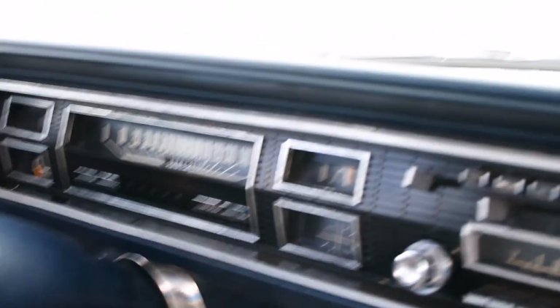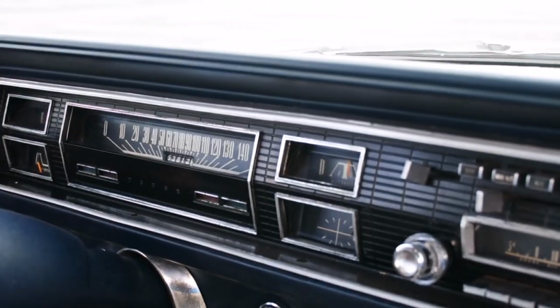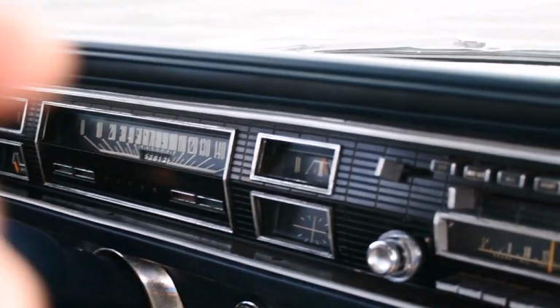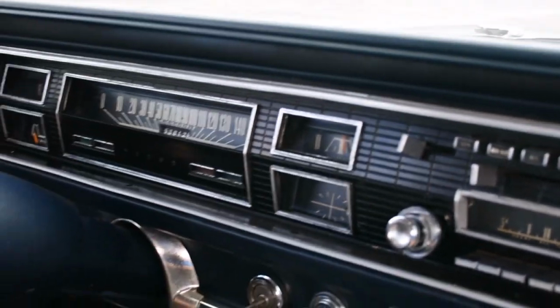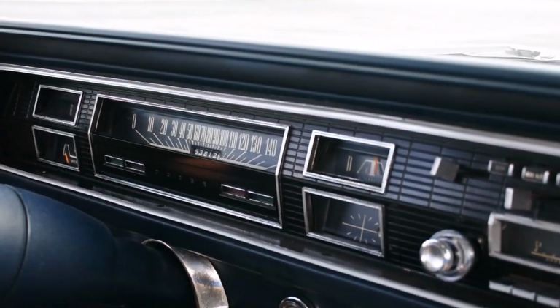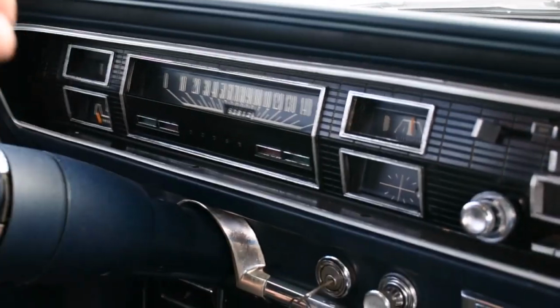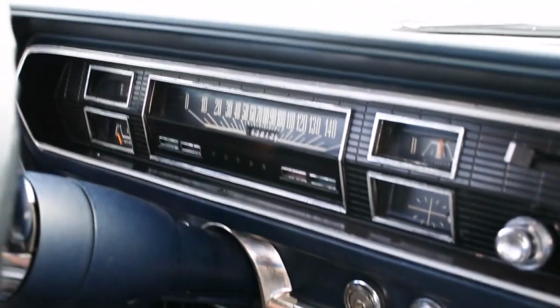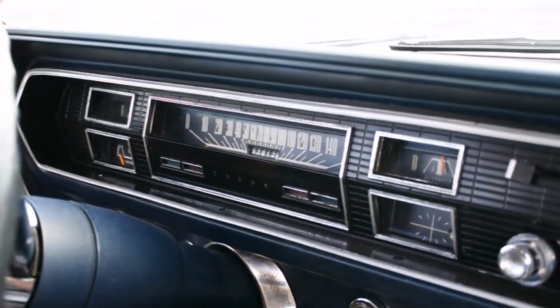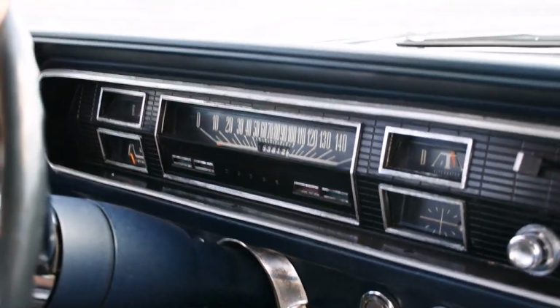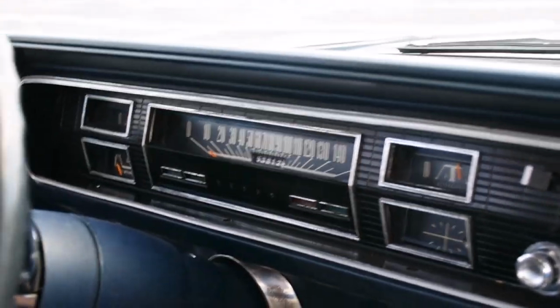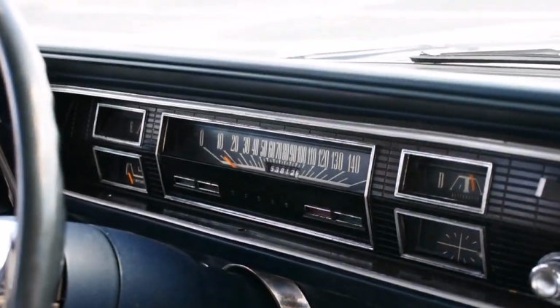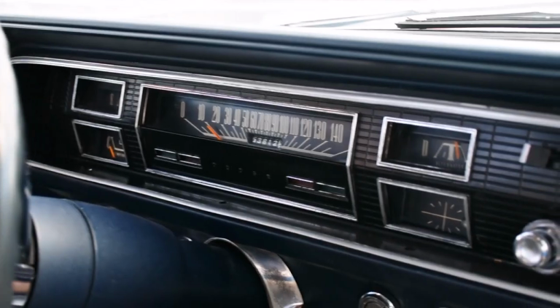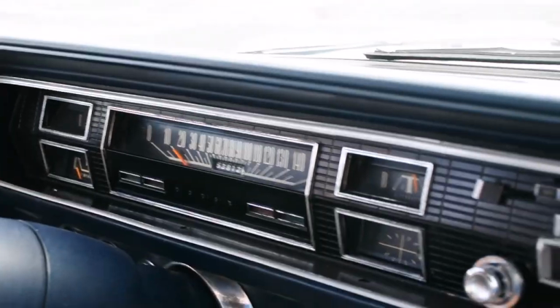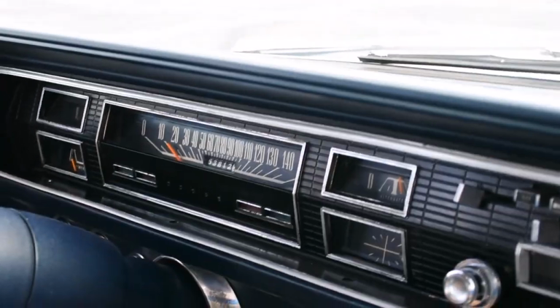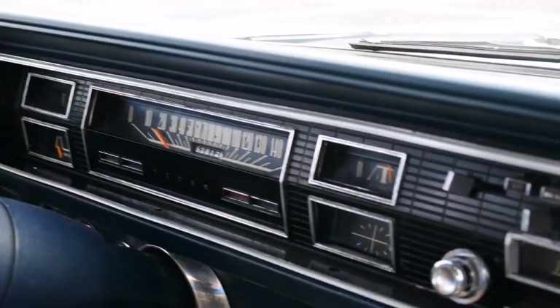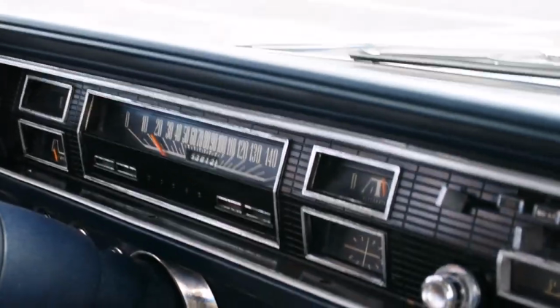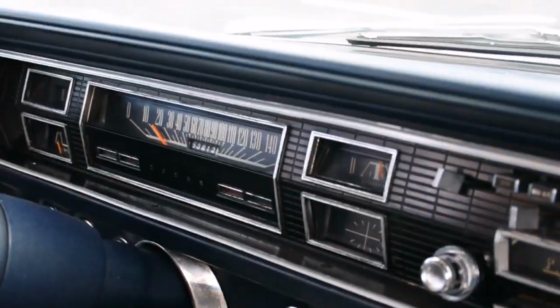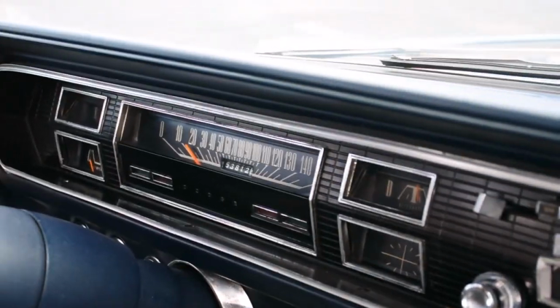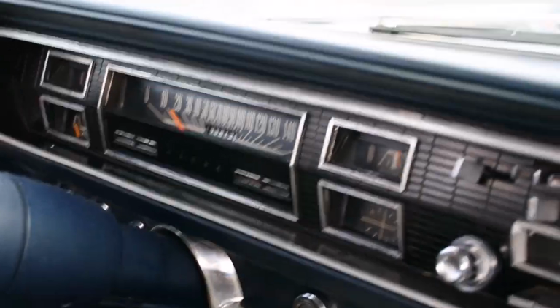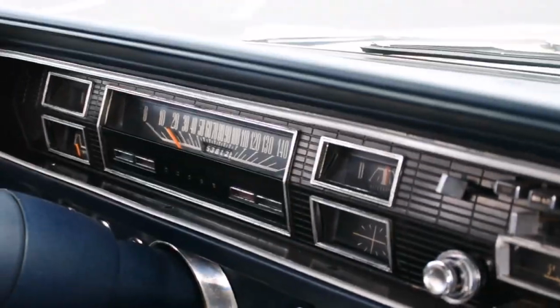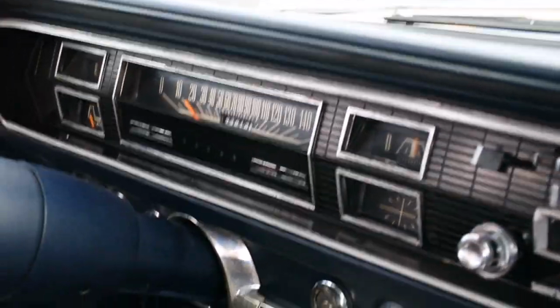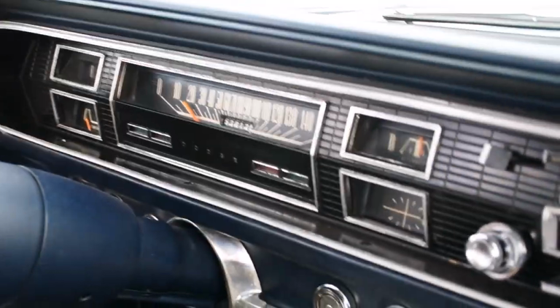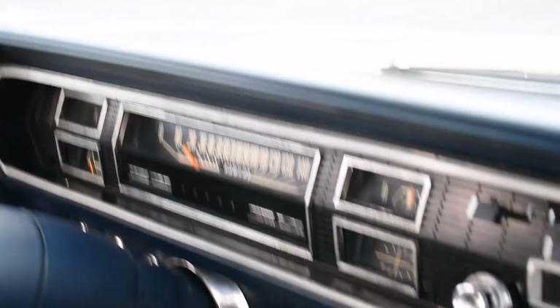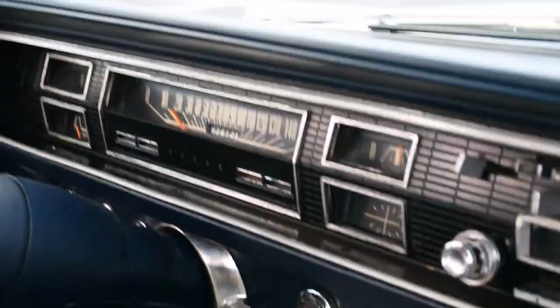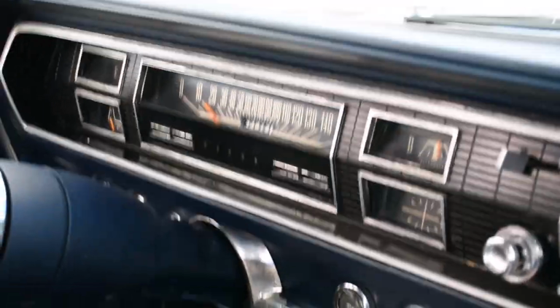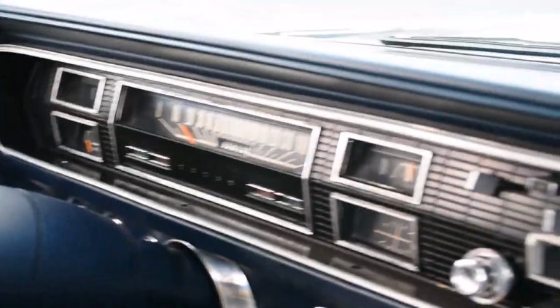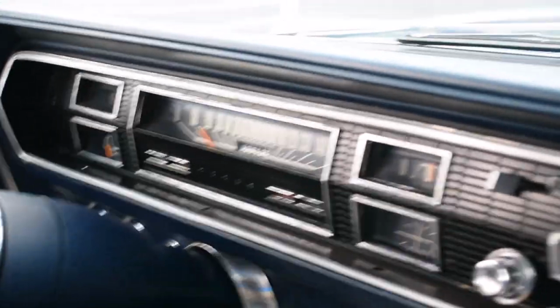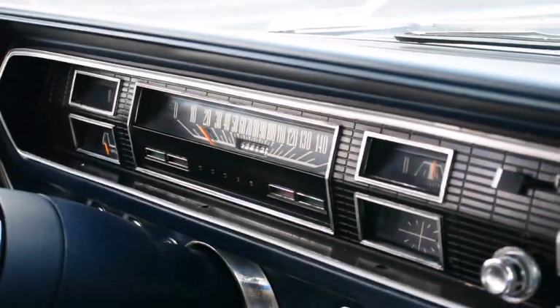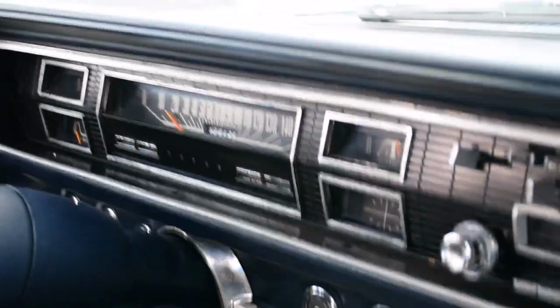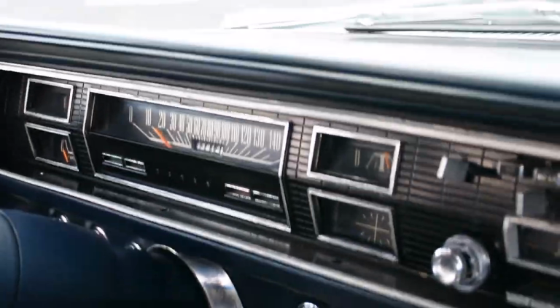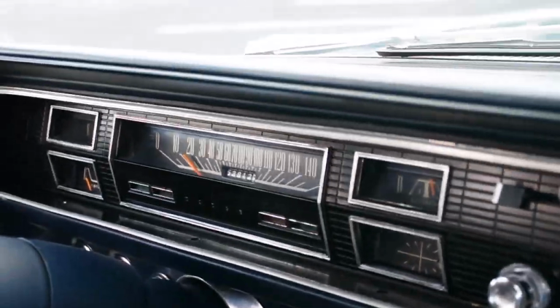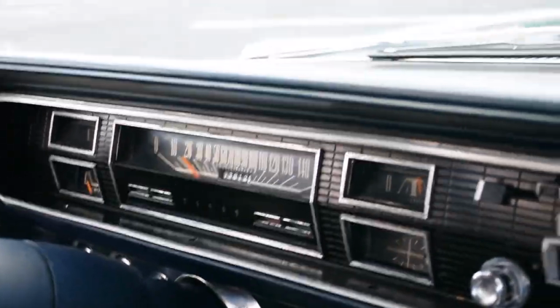Do you want to take it around the parking lot so we can get the speedometer working? Sure, why not. This thing drives nice. It does — I like it.